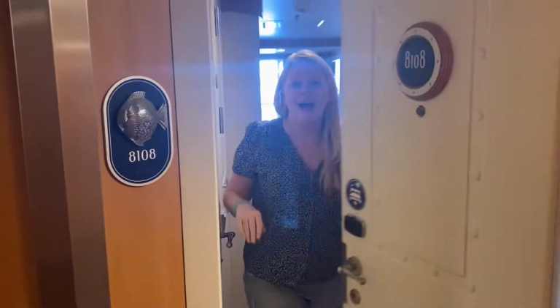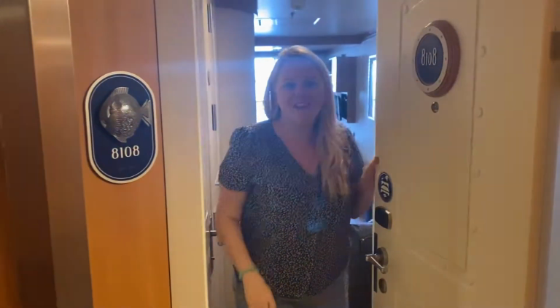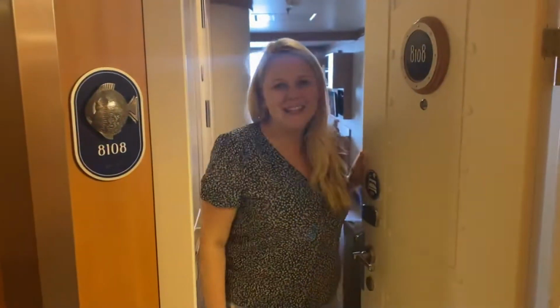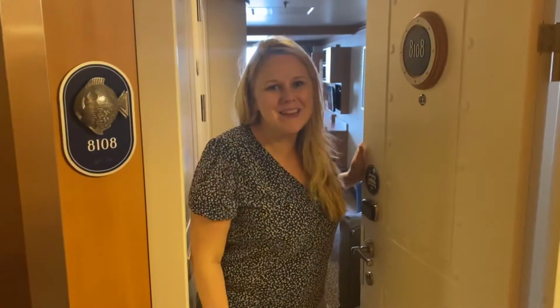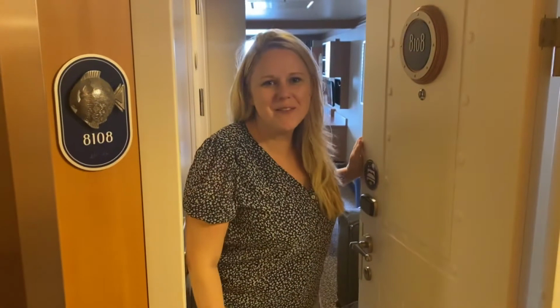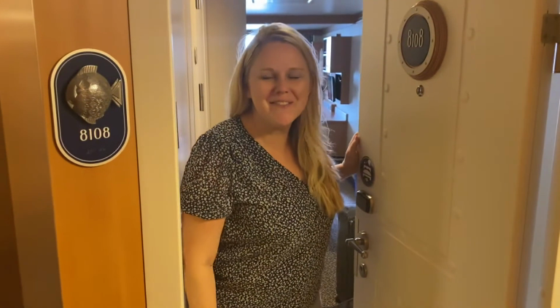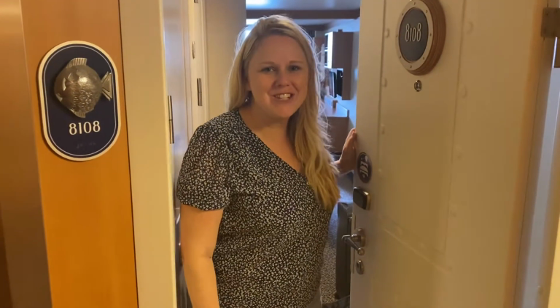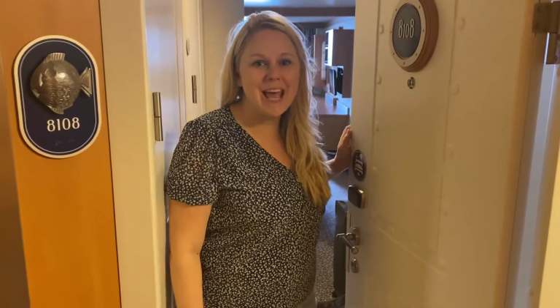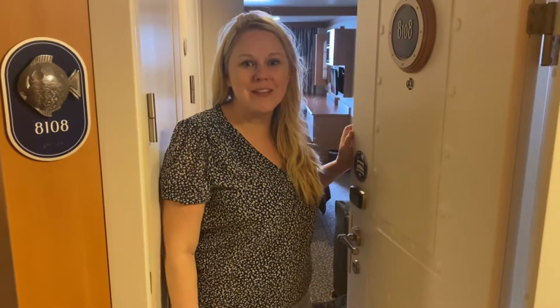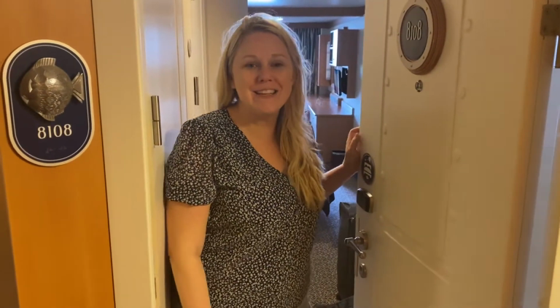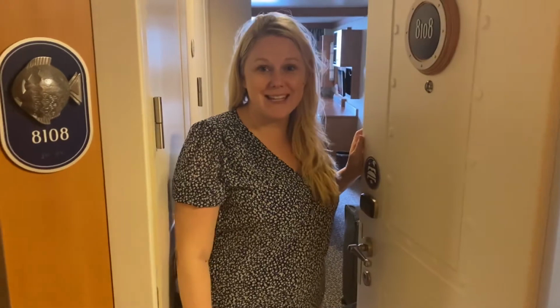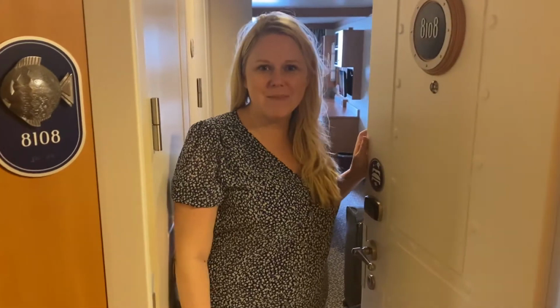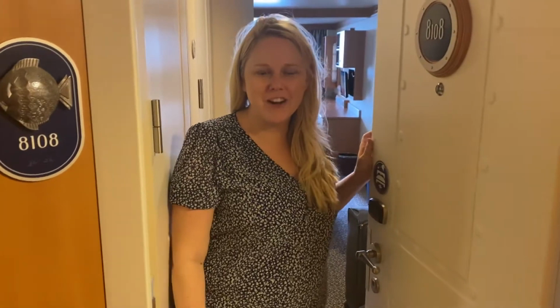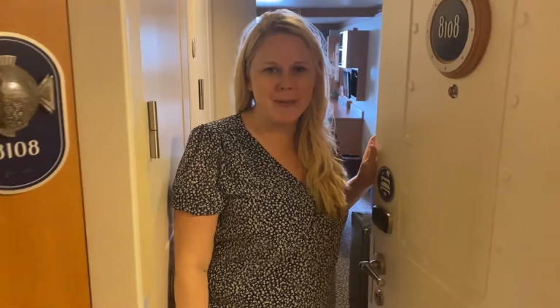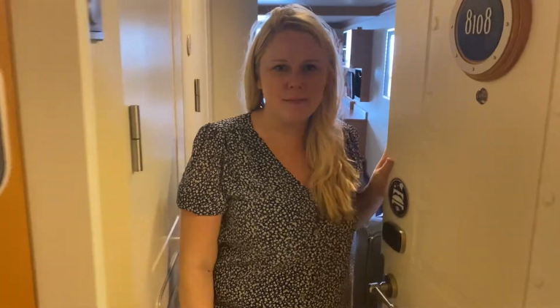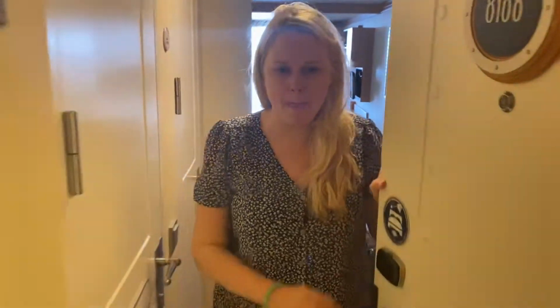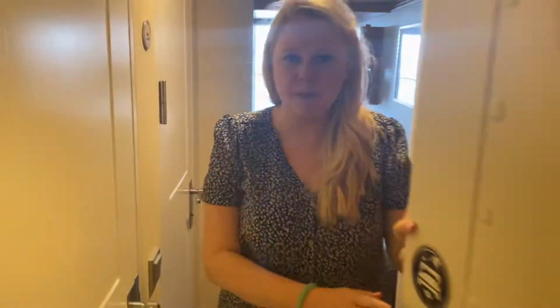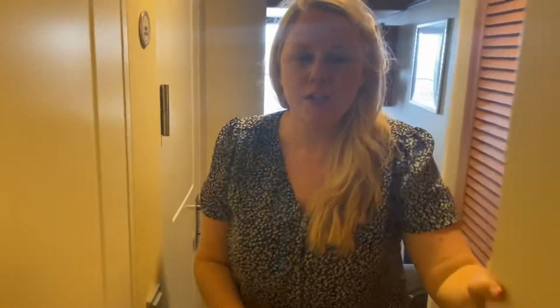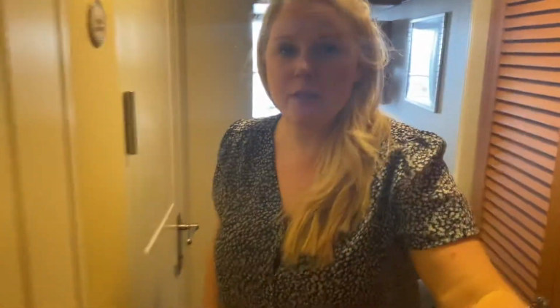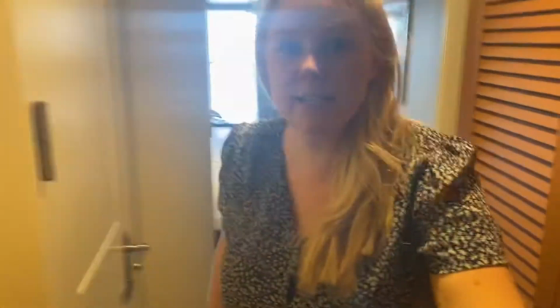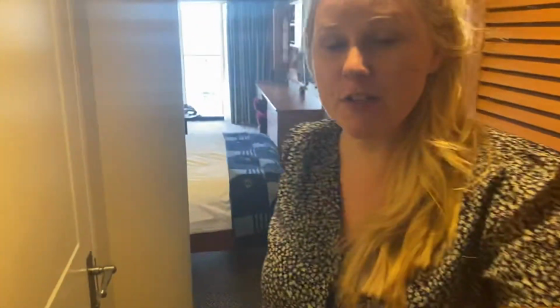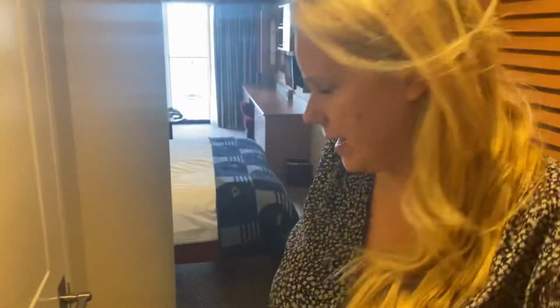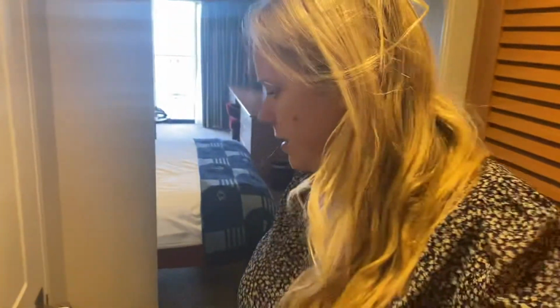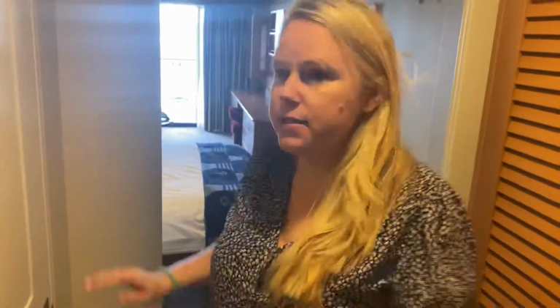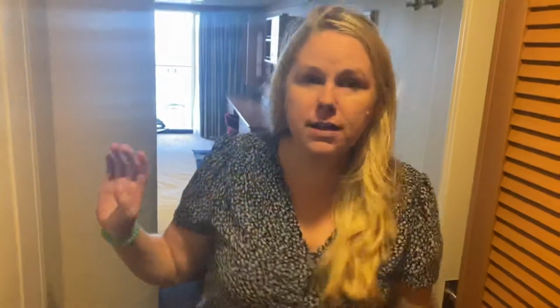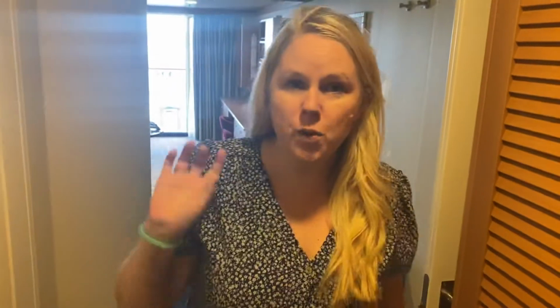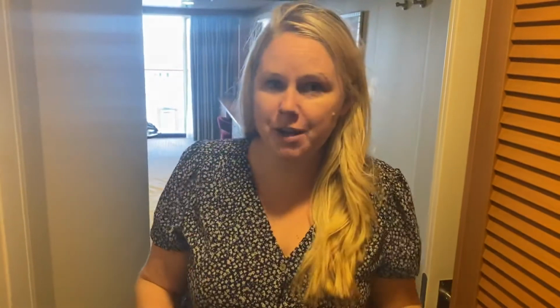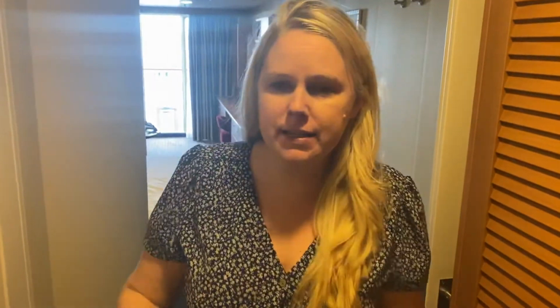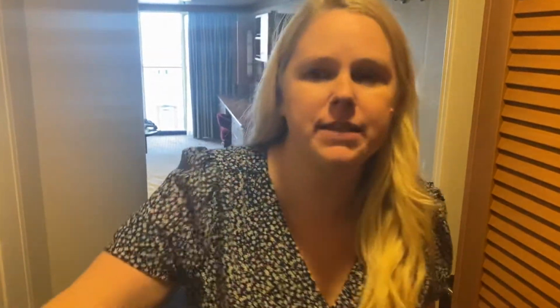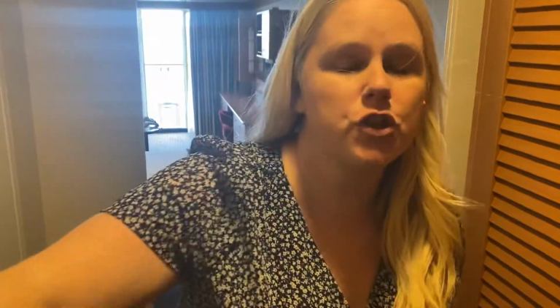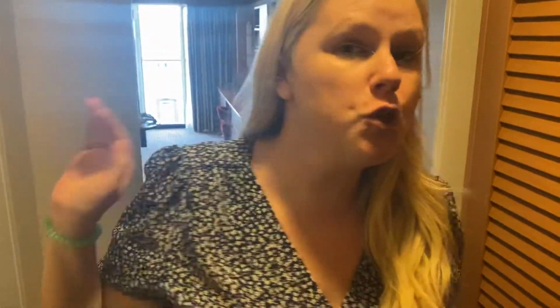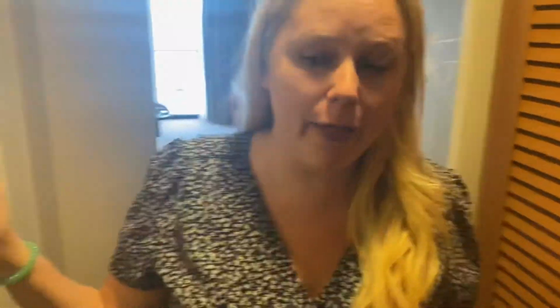Hey everyone, it's Leah Vincent with Vincent Vacations and we're on the Disney Fantasy. Come check out our cabin. So this is a deluxe veranda. Deluxe, when you're talking about Disney, means that there's two bathrooms.